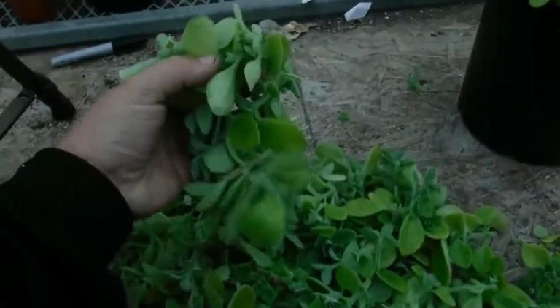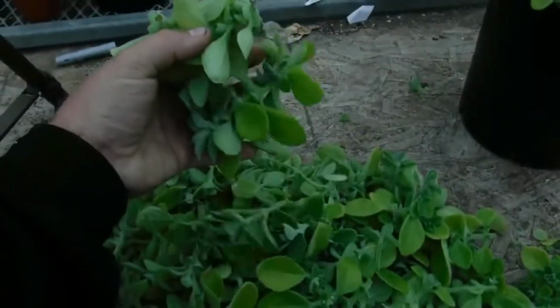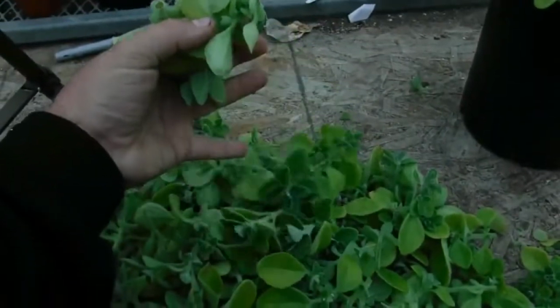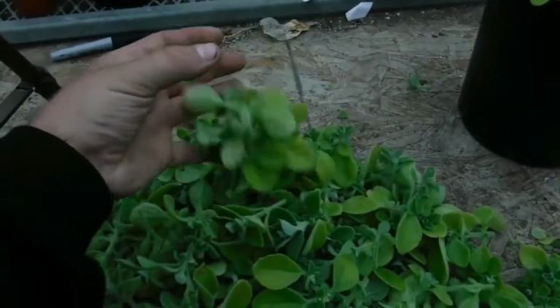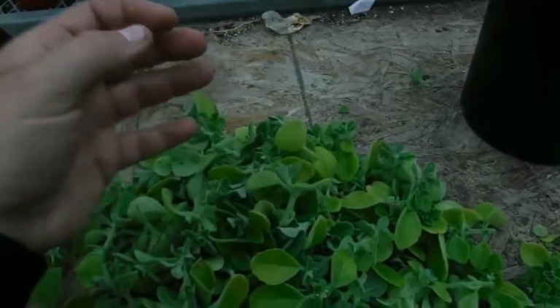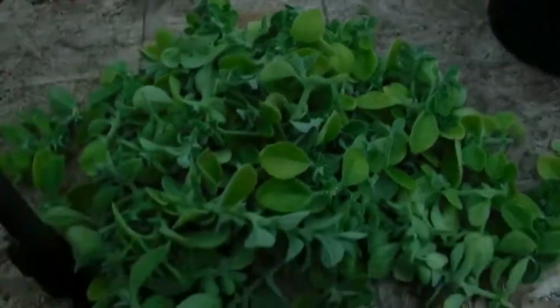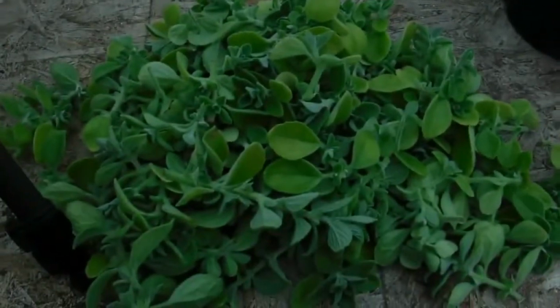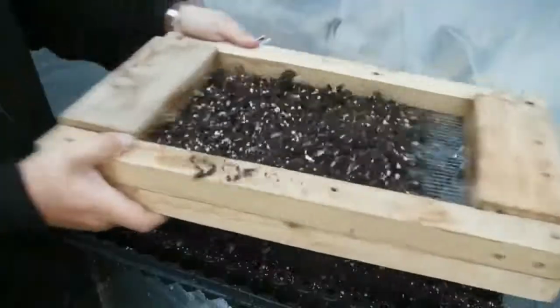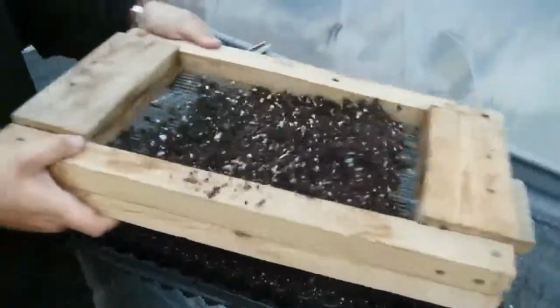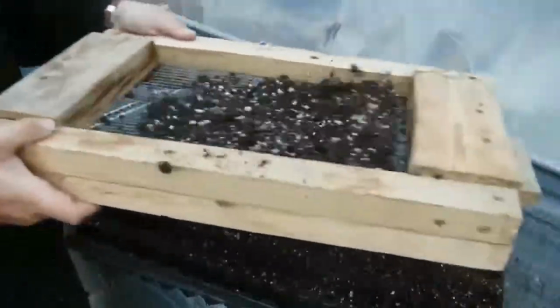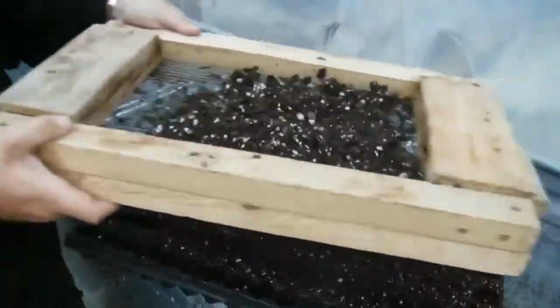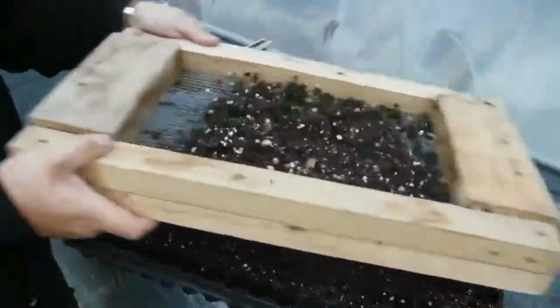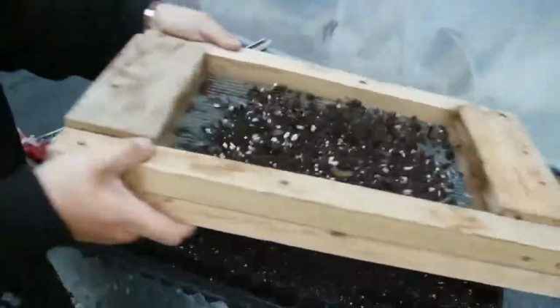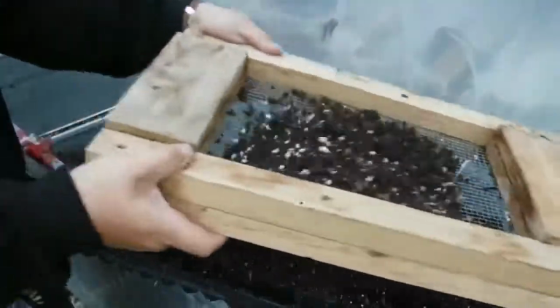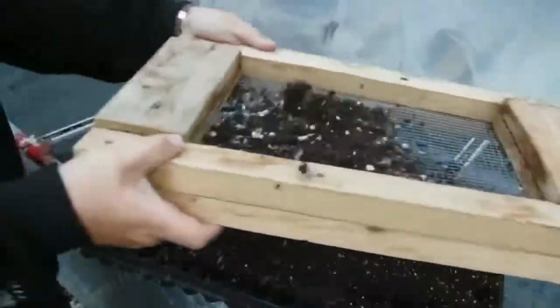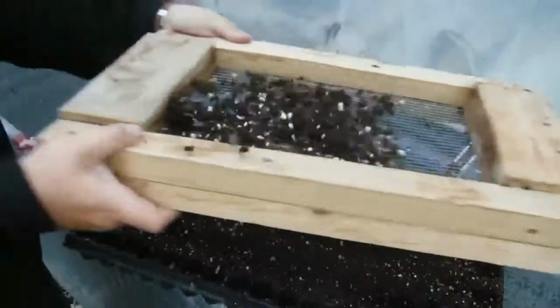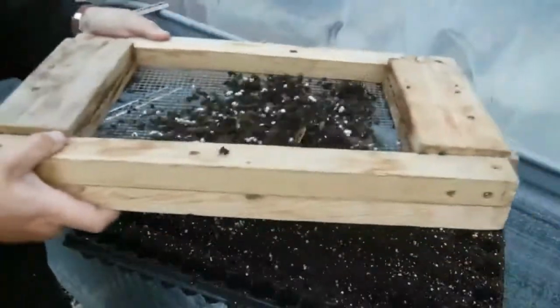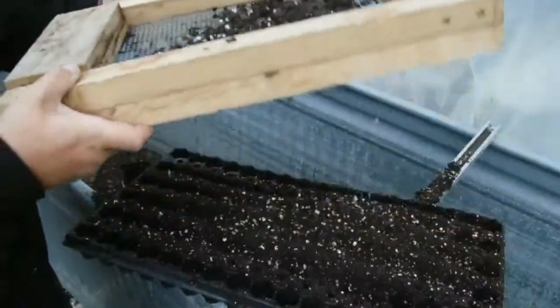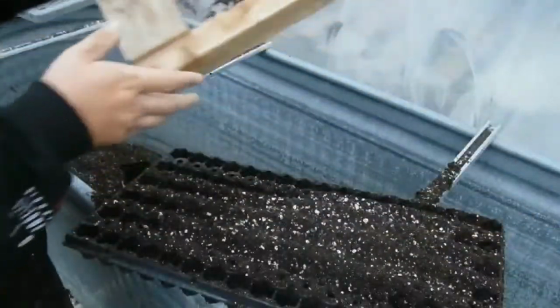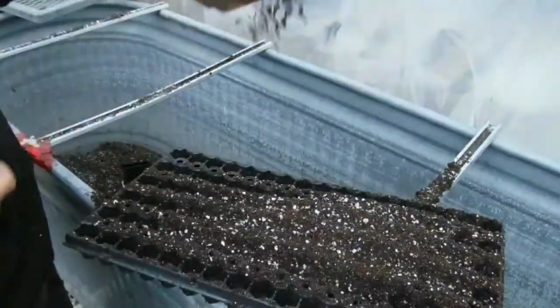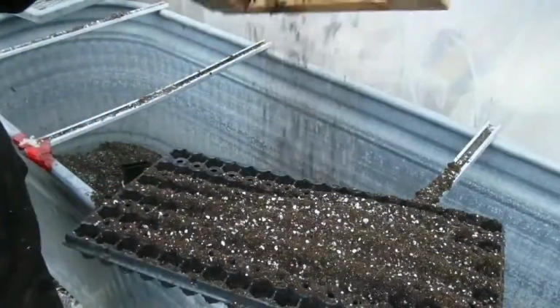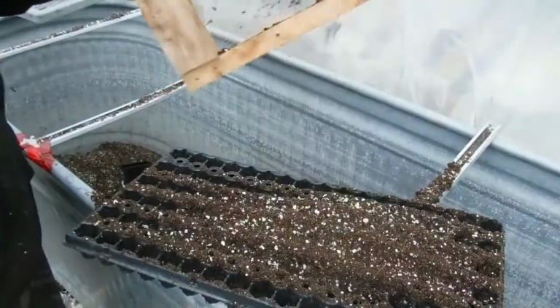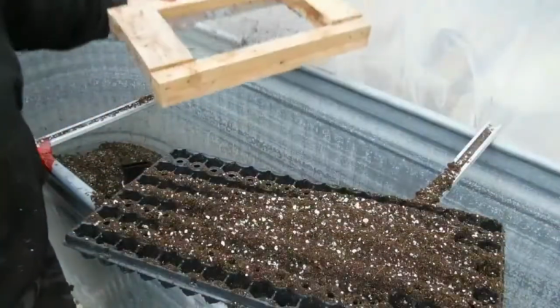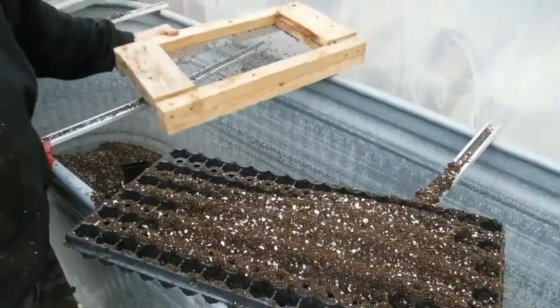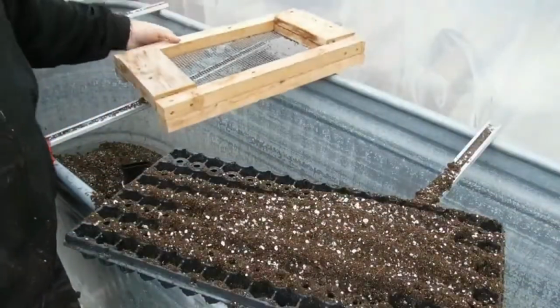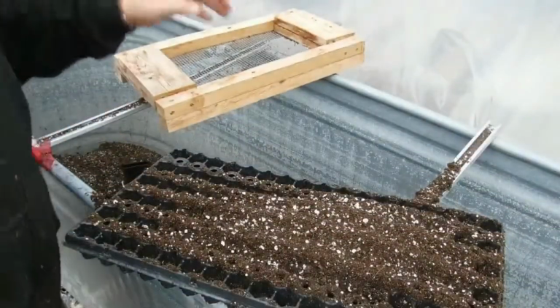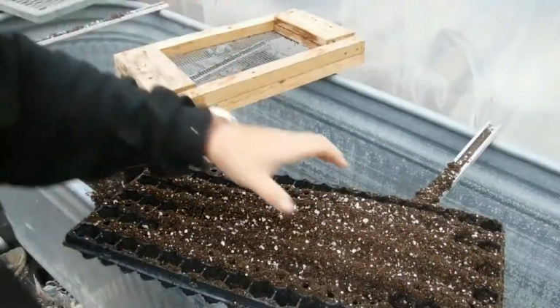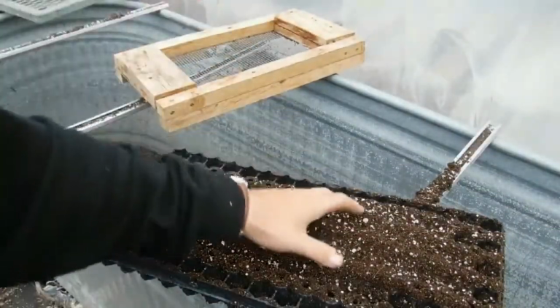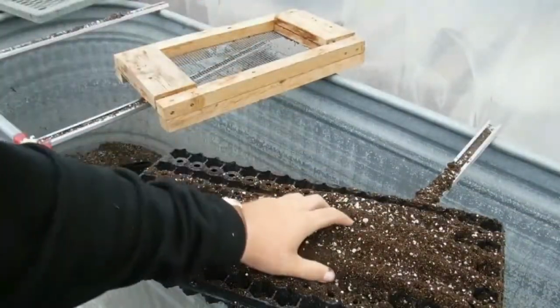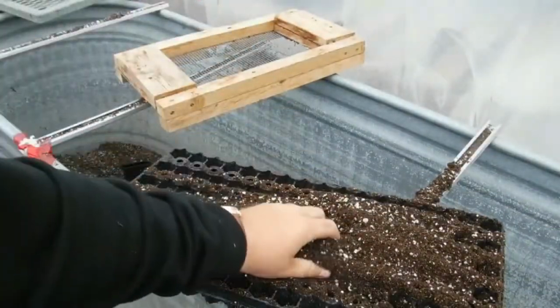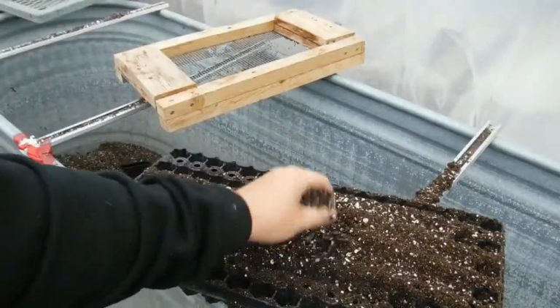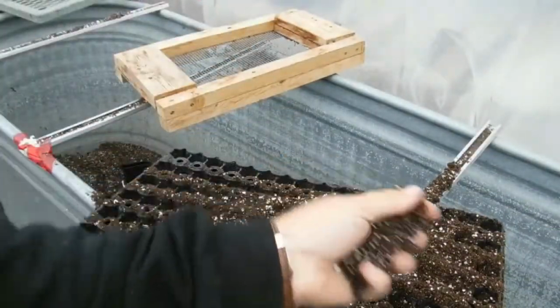Now that we have our clippings, let's get some soil ready. I'm using a 1/4-inch screen, trying to sift out any large chunks of wood or pieces of peat moss.